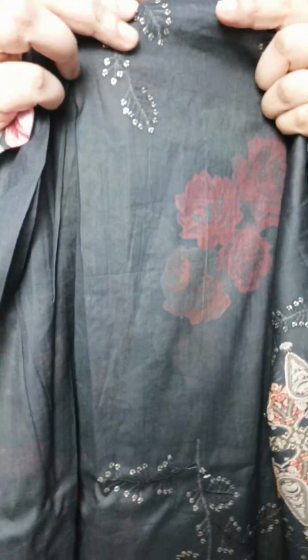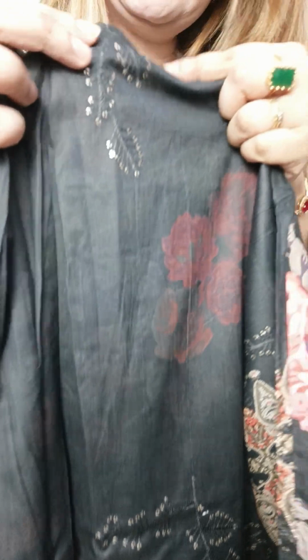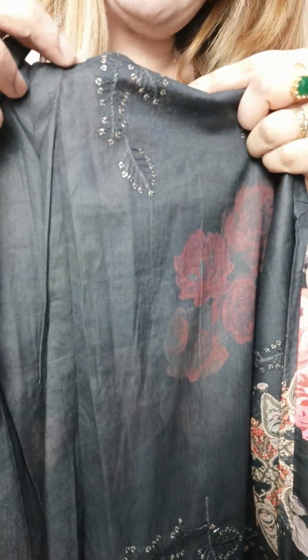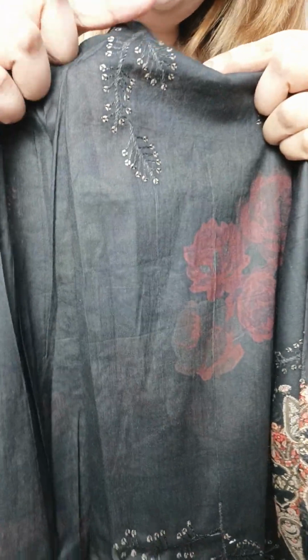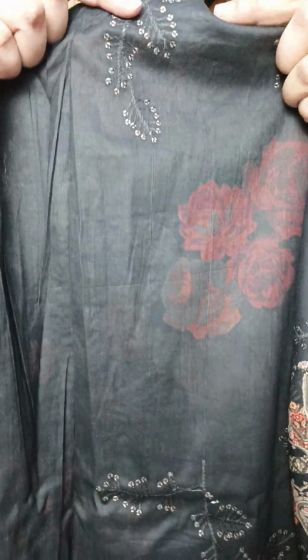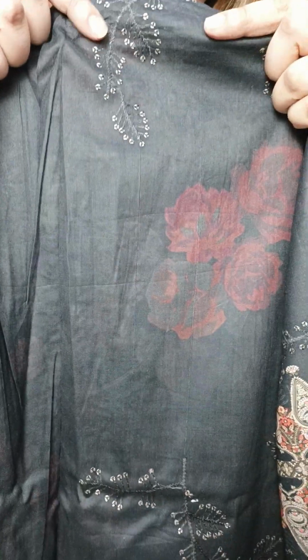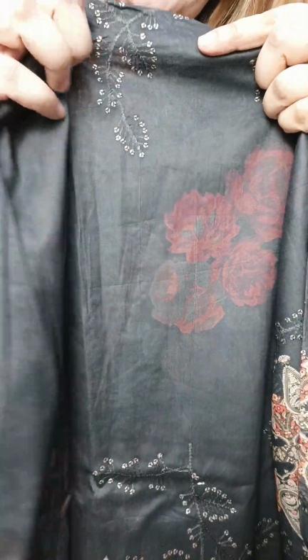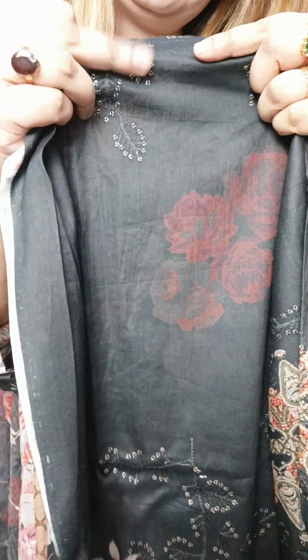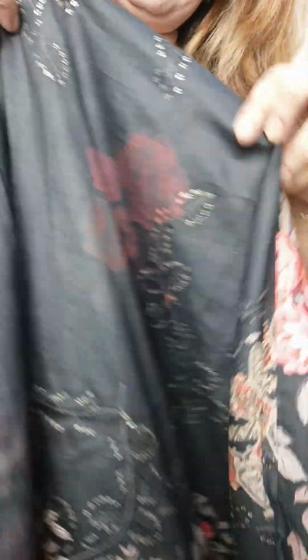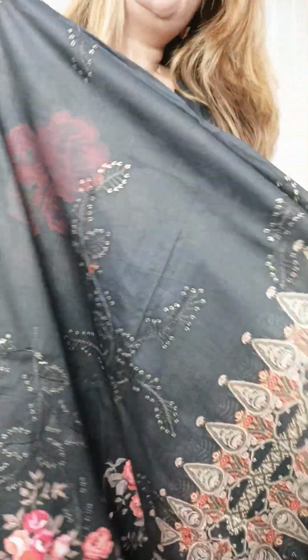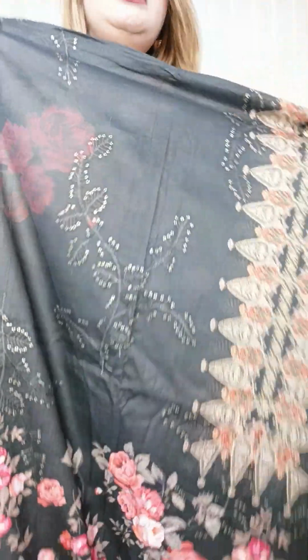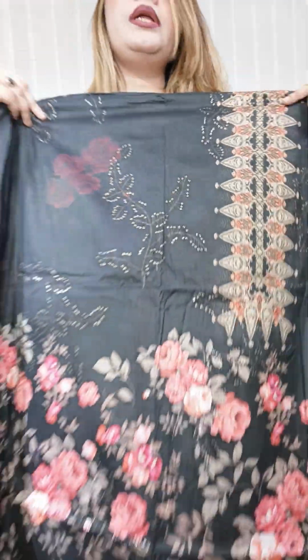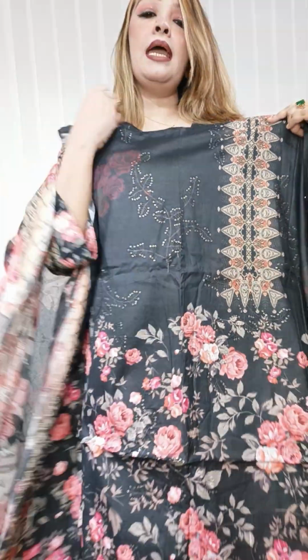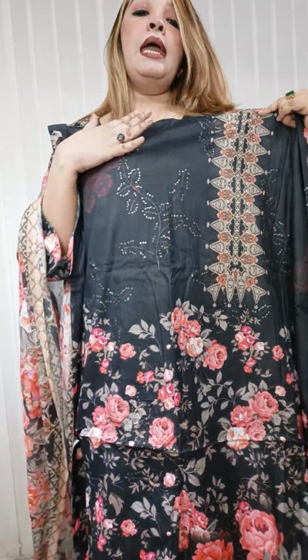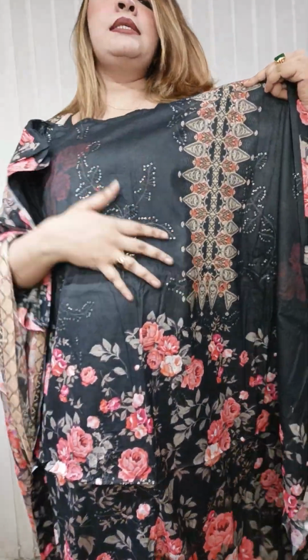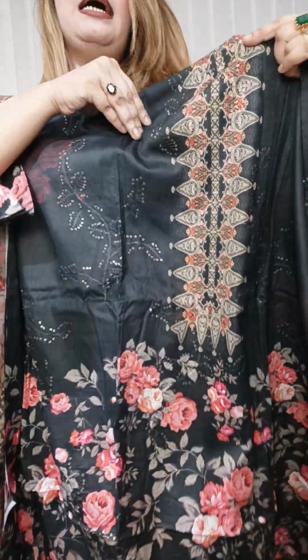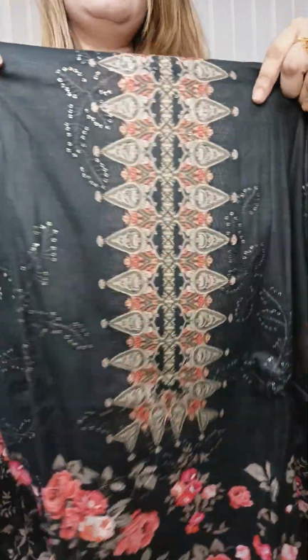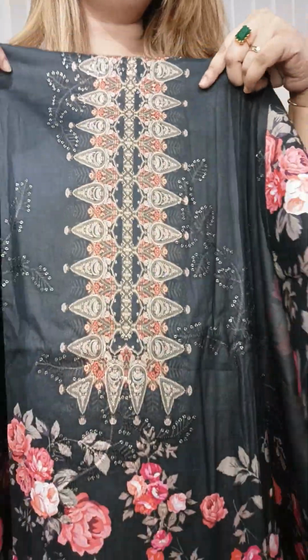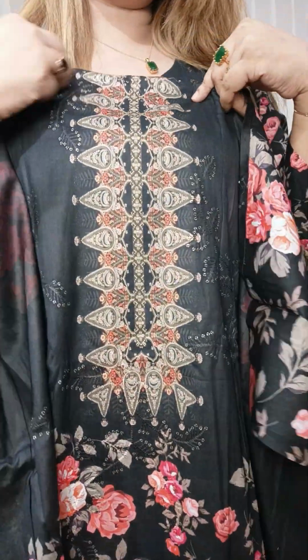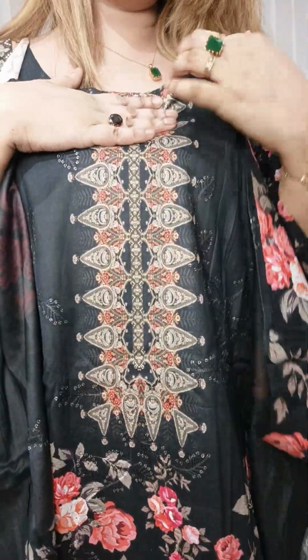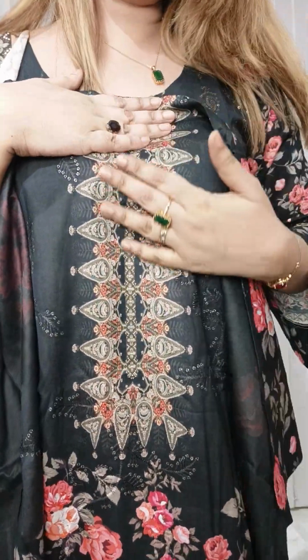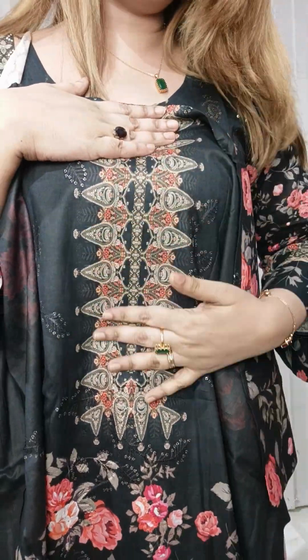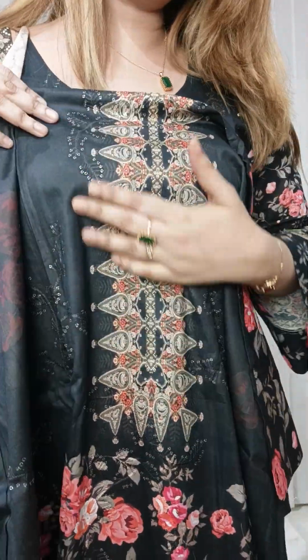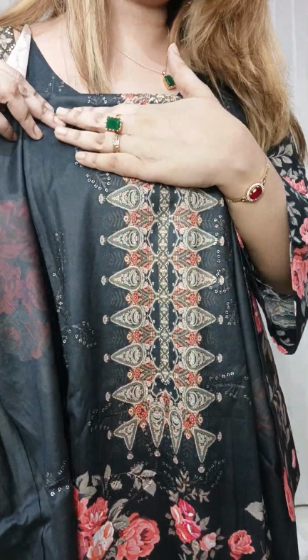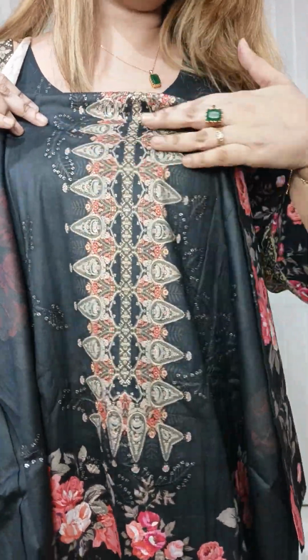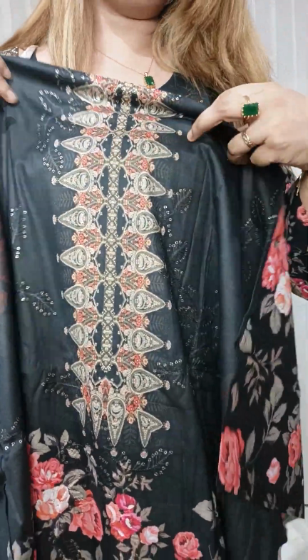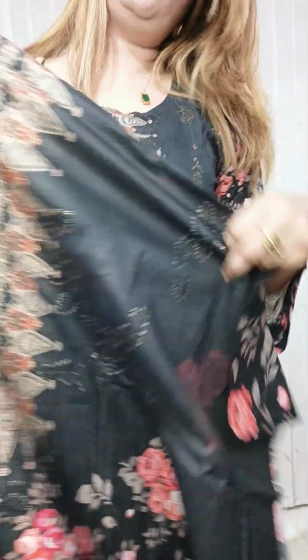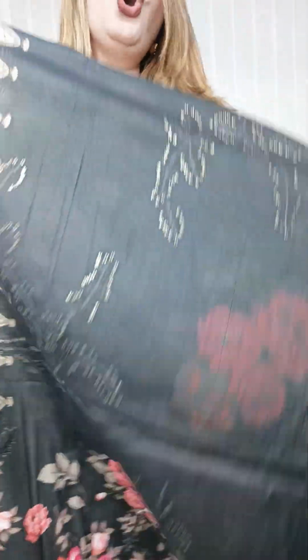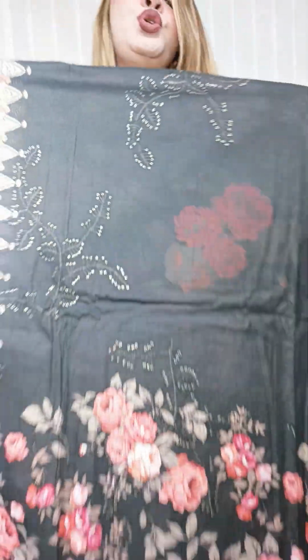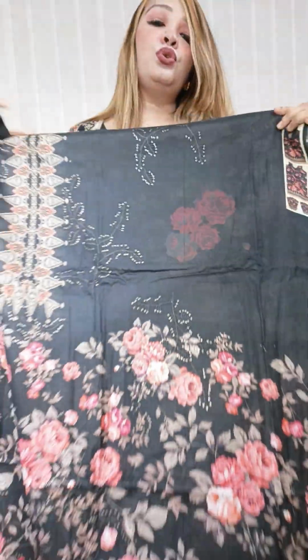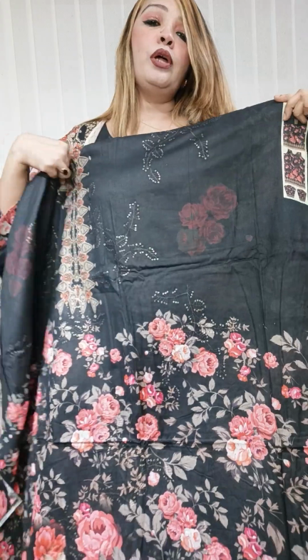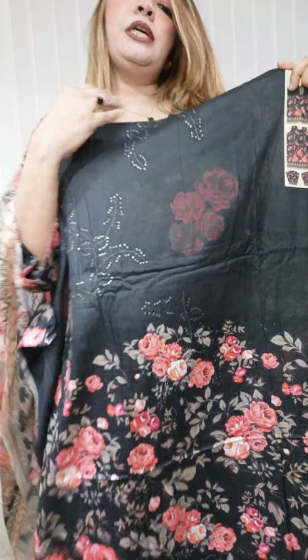It is a glitter sequencer. It is a beautiful color.